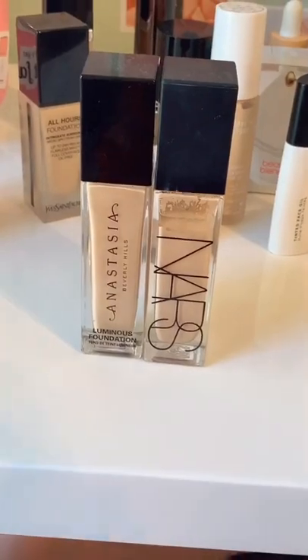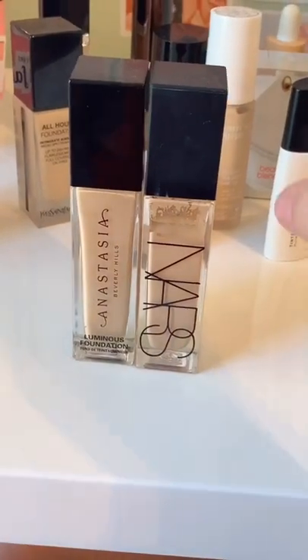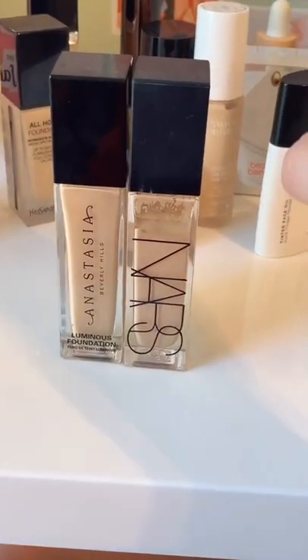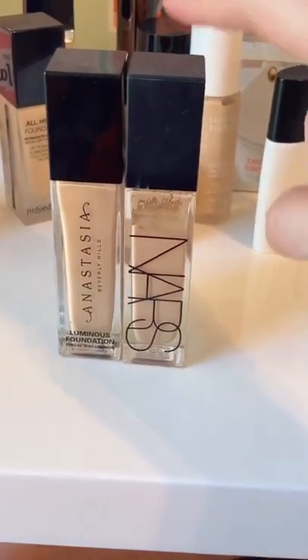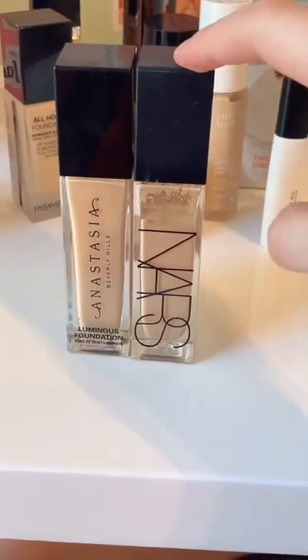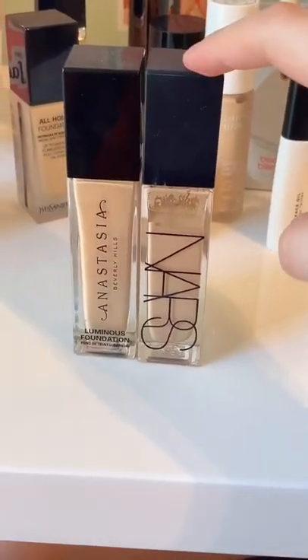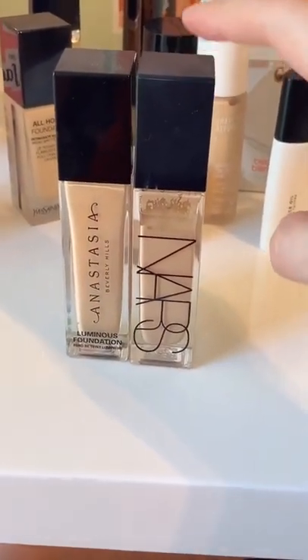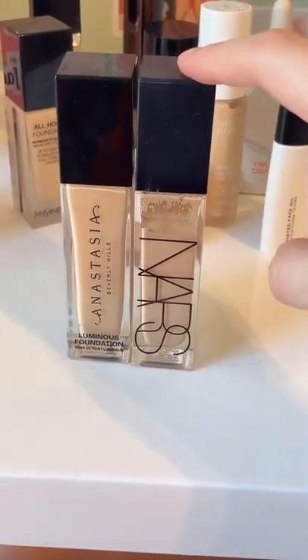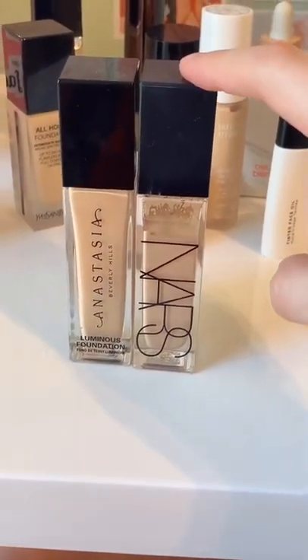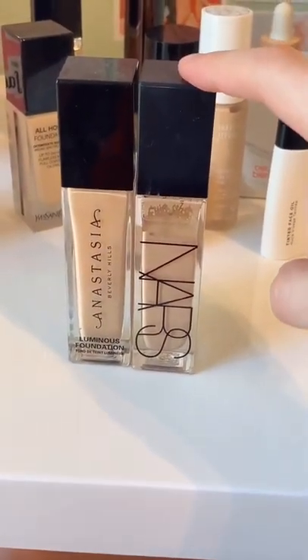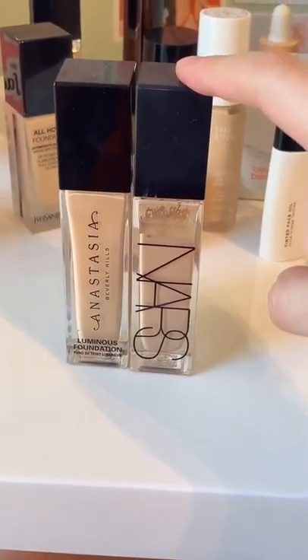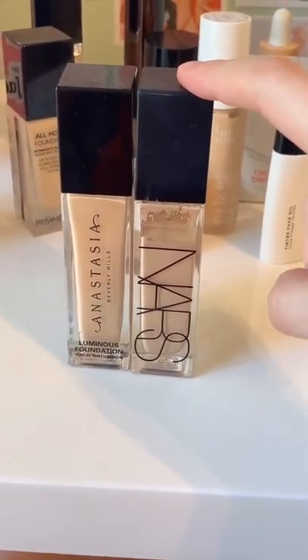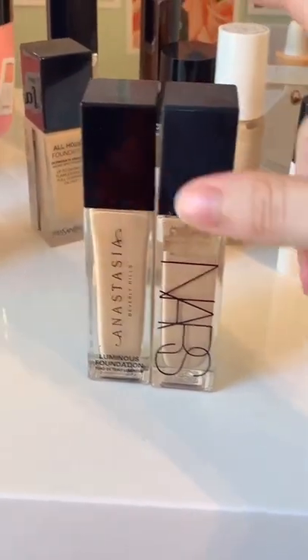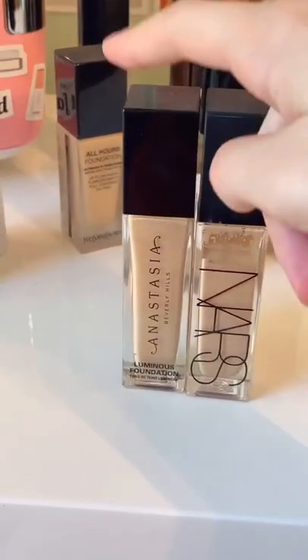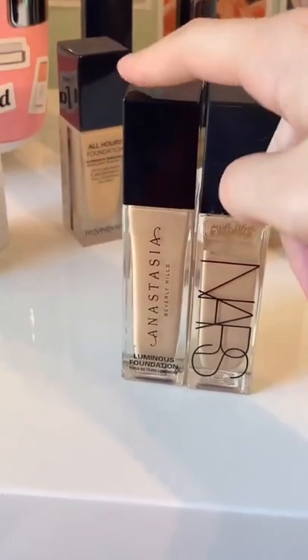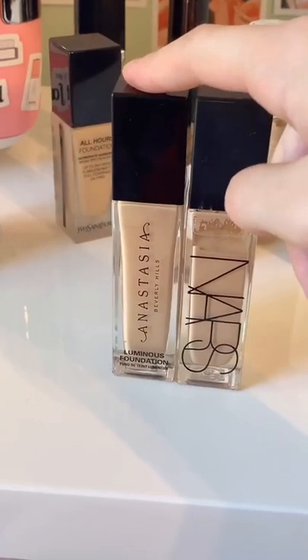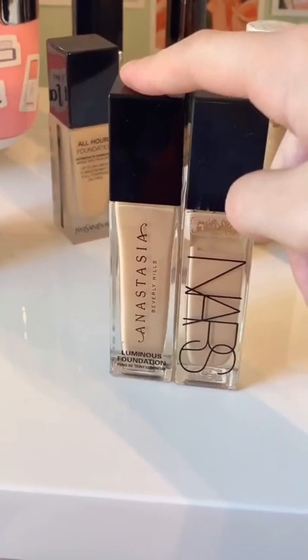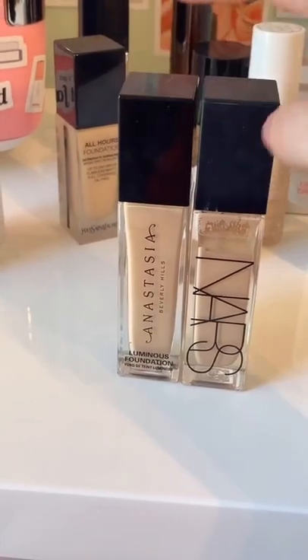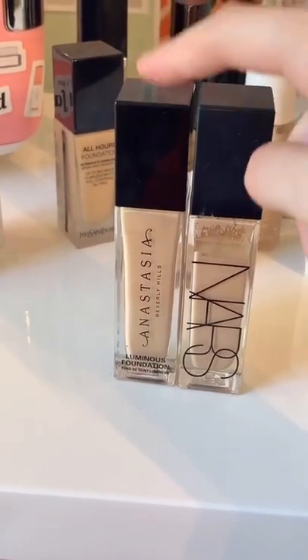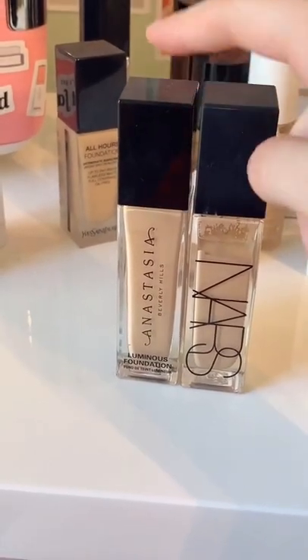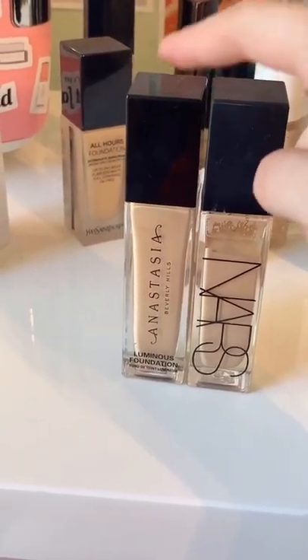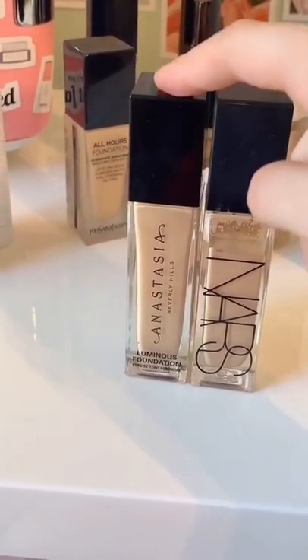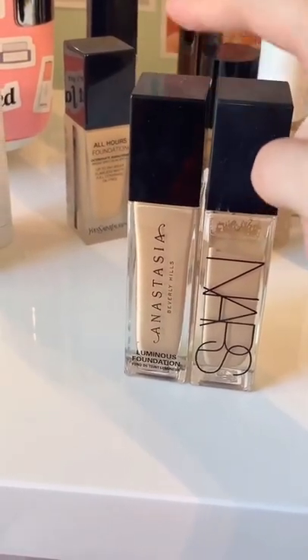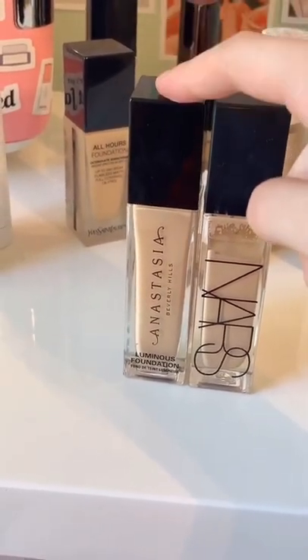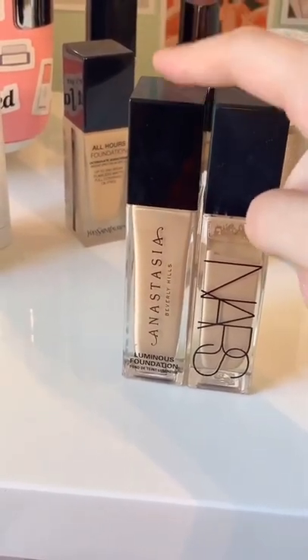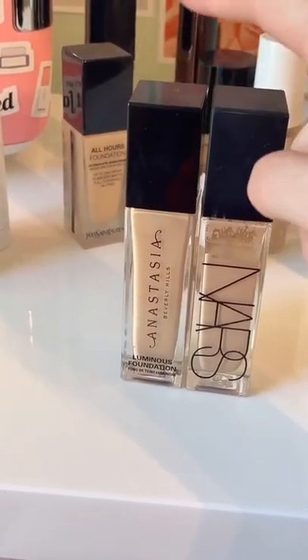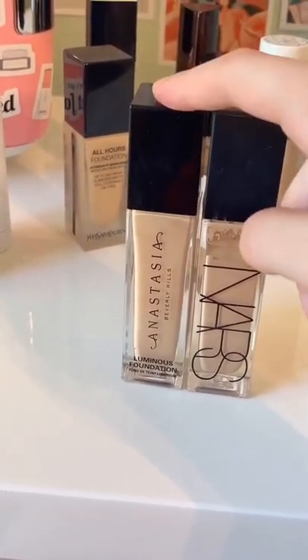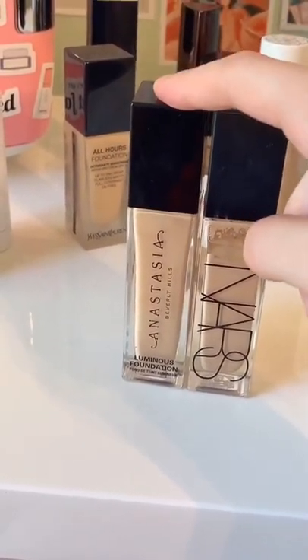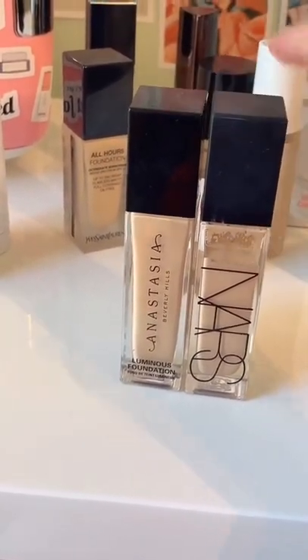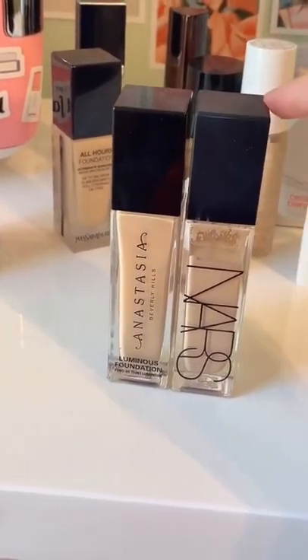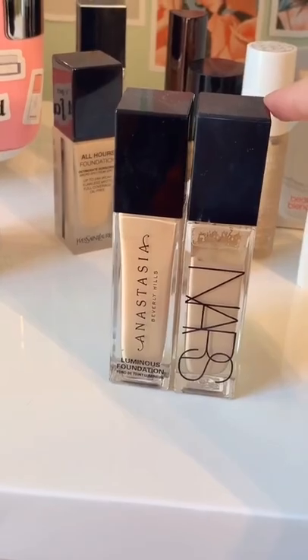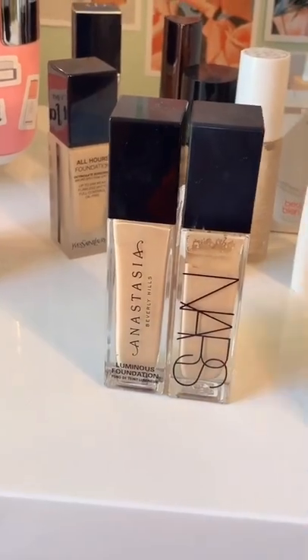I absolutely love the NARS Longwear Radiant Foundation, but hear me out. The Anastasia Beverly Hills is almost exactly identical and it is cheaper, so I would go for this one over this one at this point.